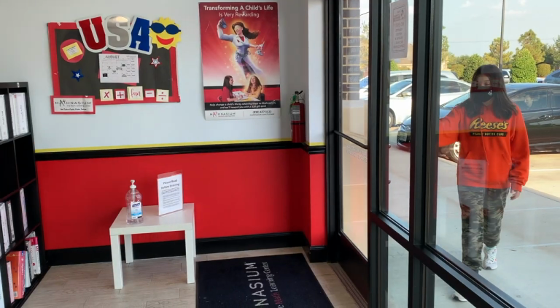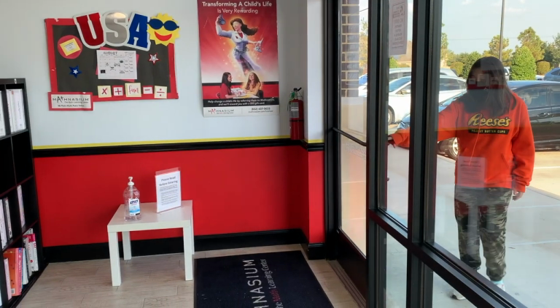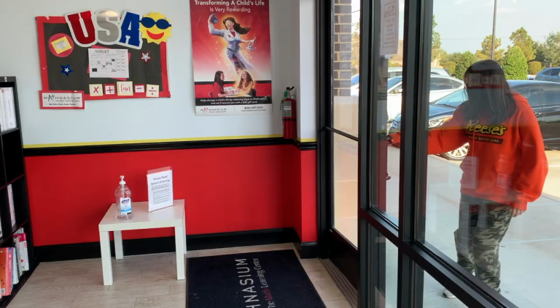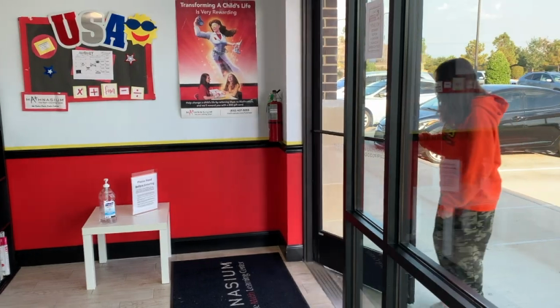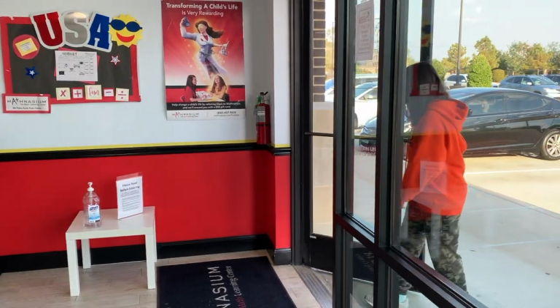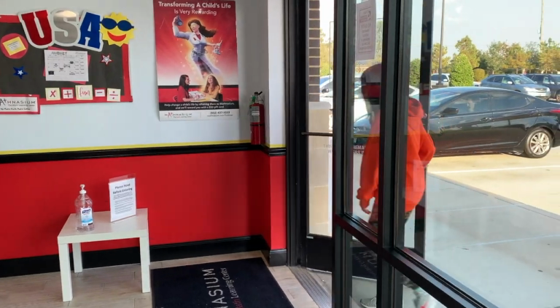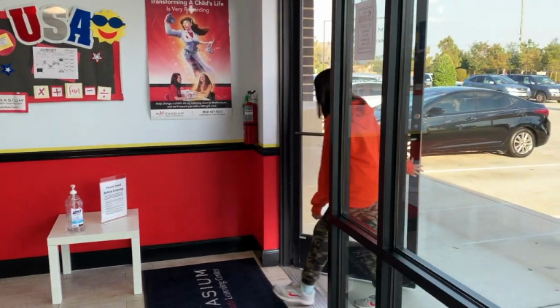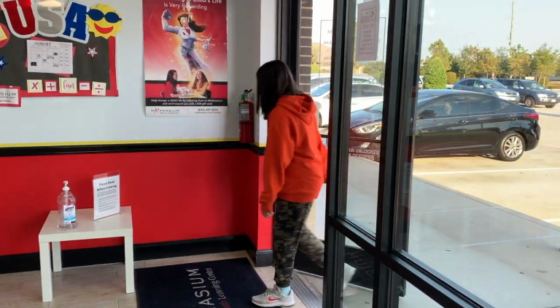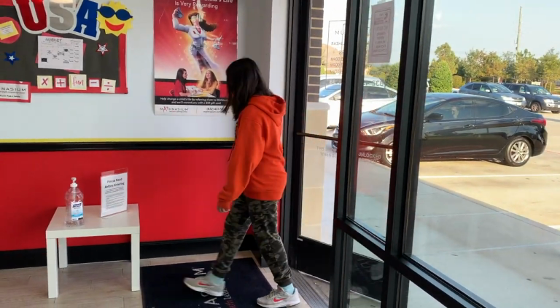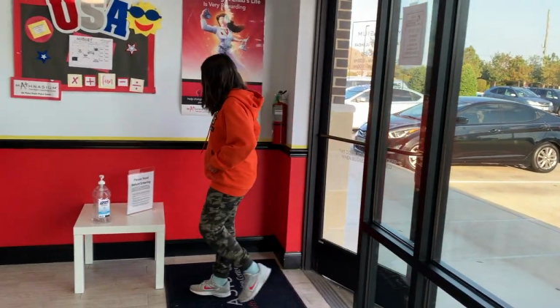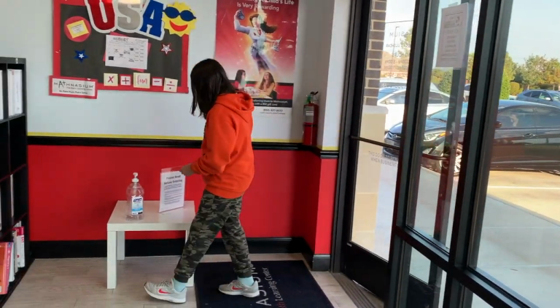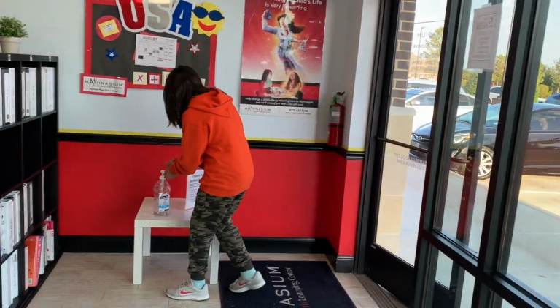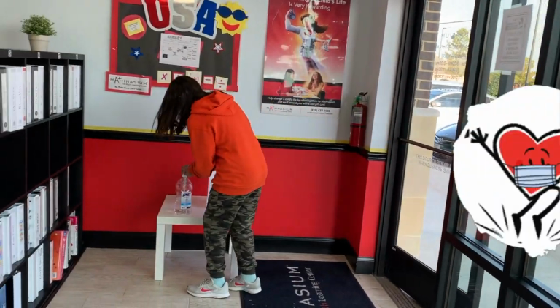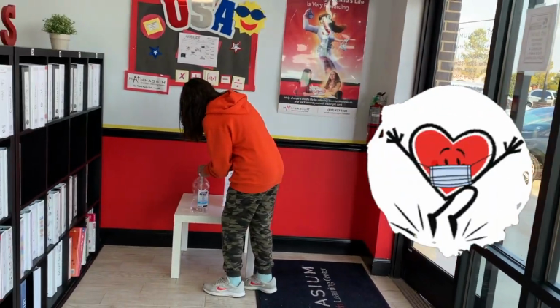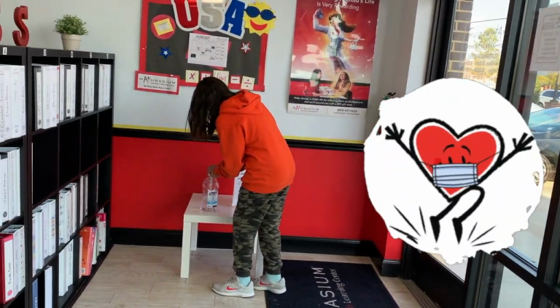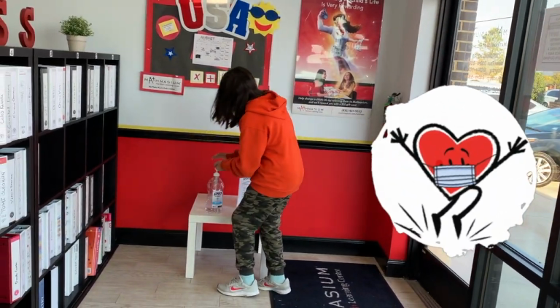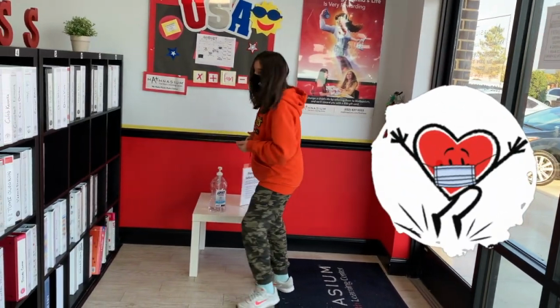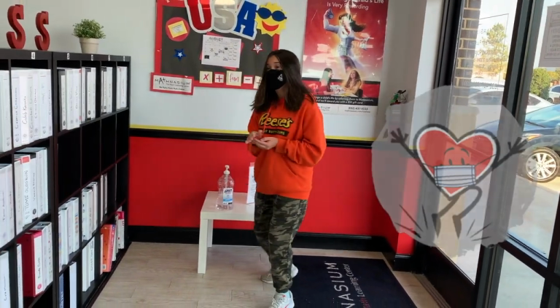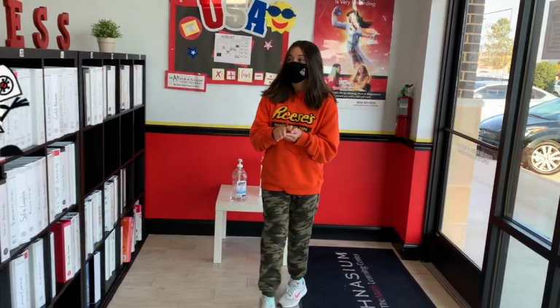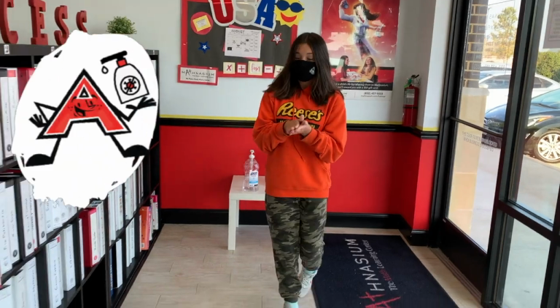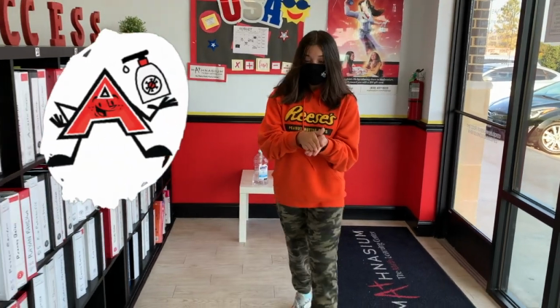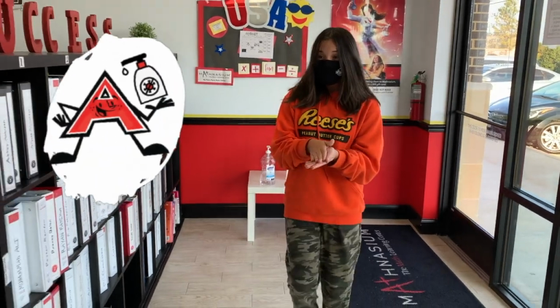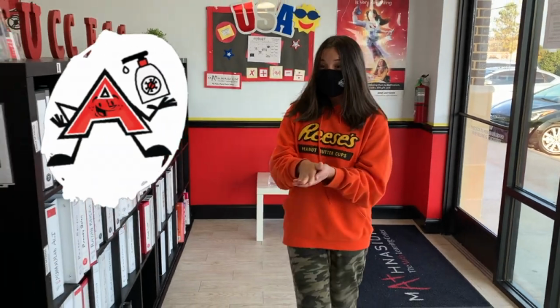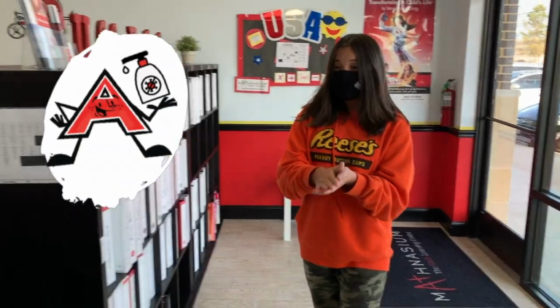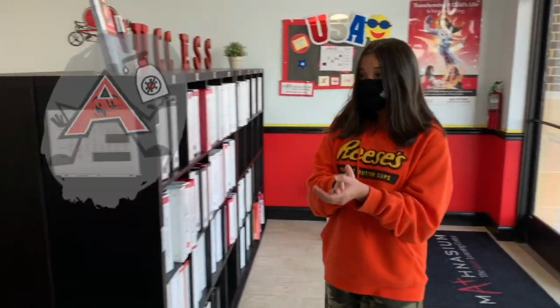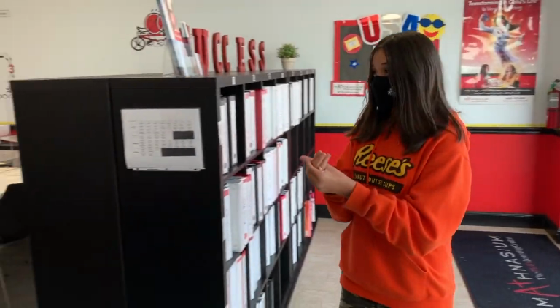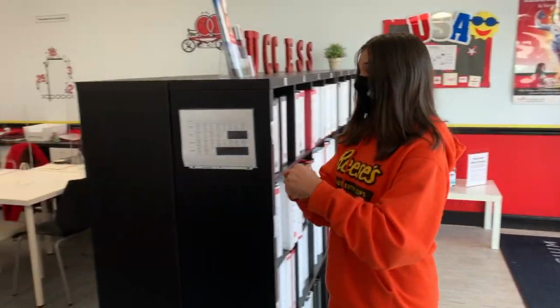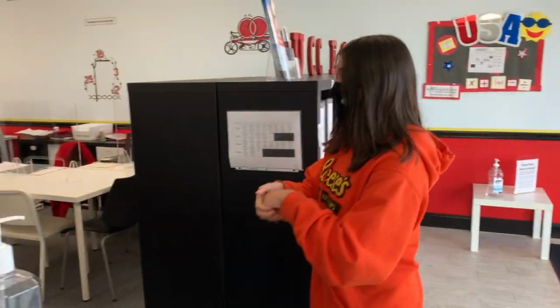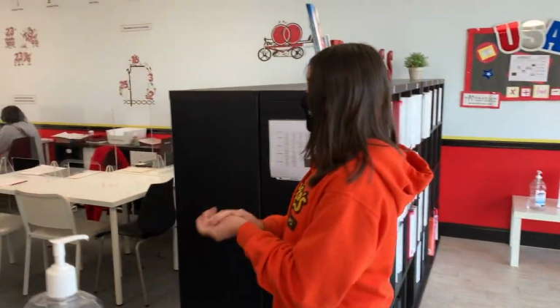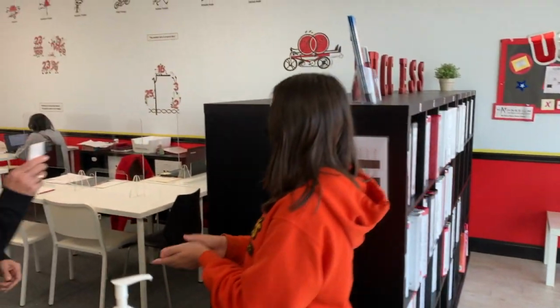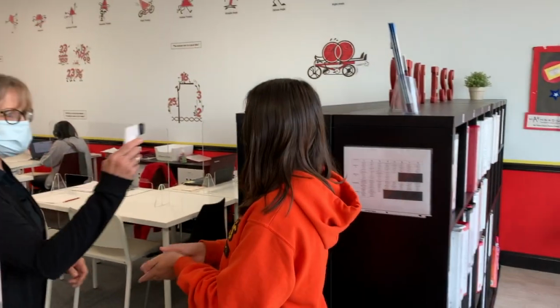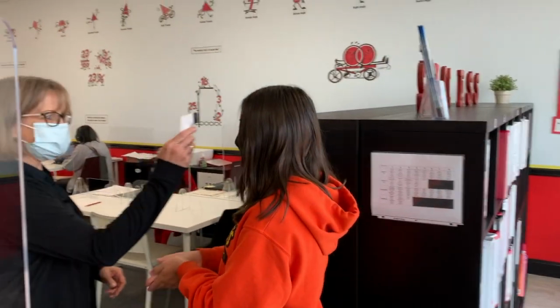When you walk into Mathnasium of Fulcher, we check to see that you're wearing a mask and then we ask you to use hand sanitizer. We then take your temperature to make sure you're not running a fever.